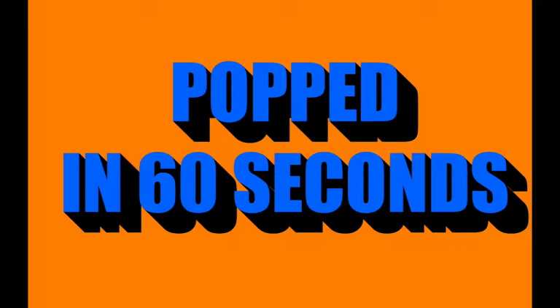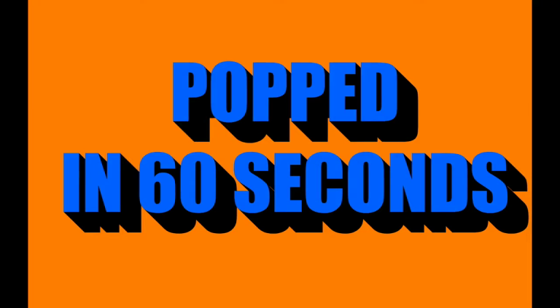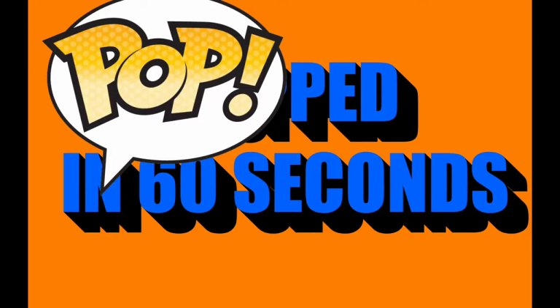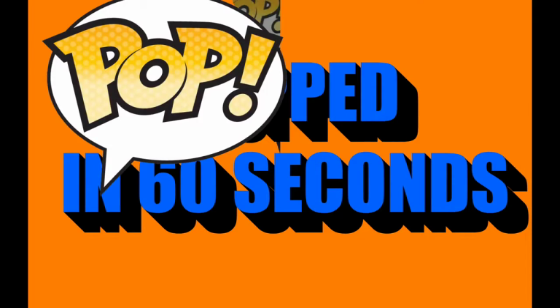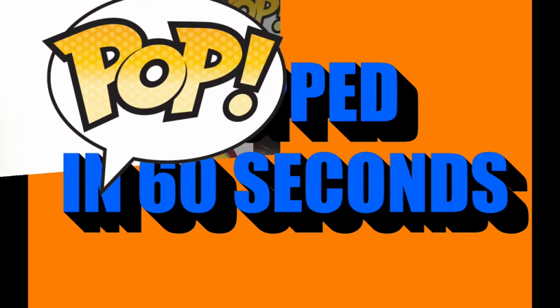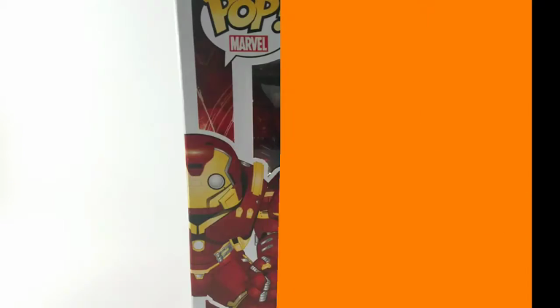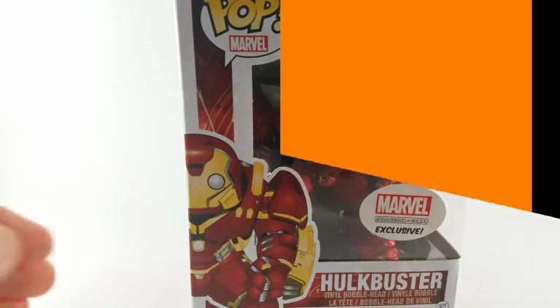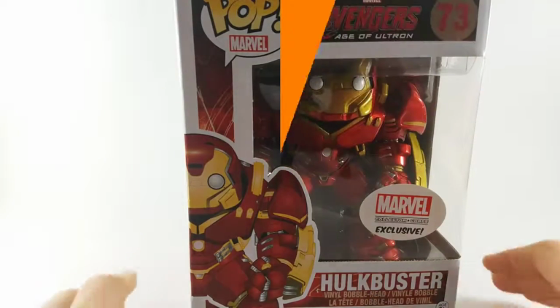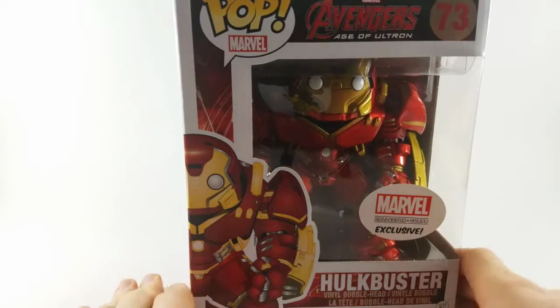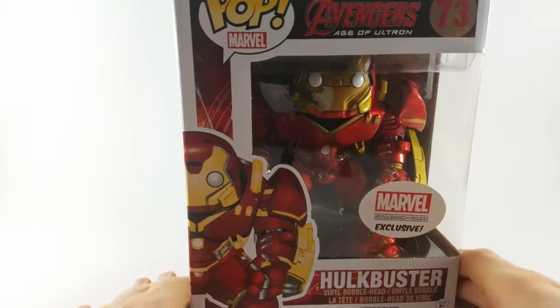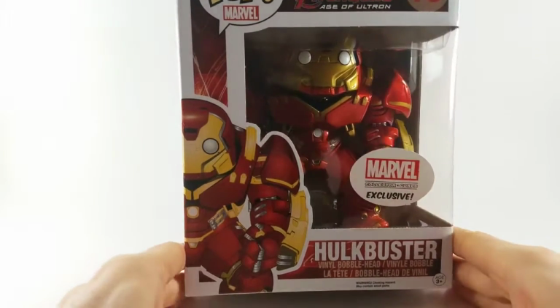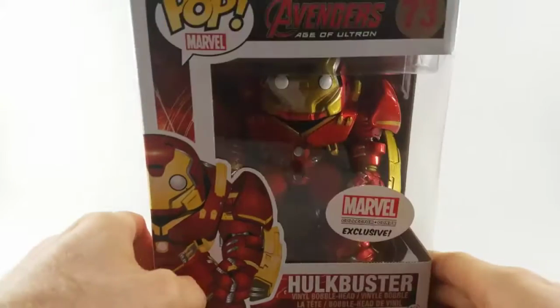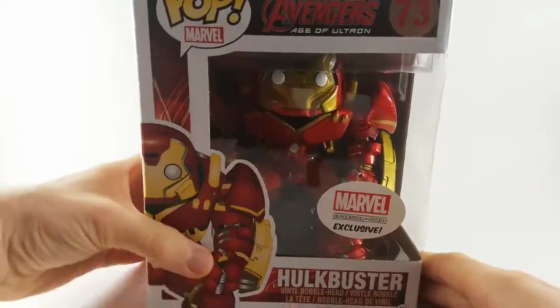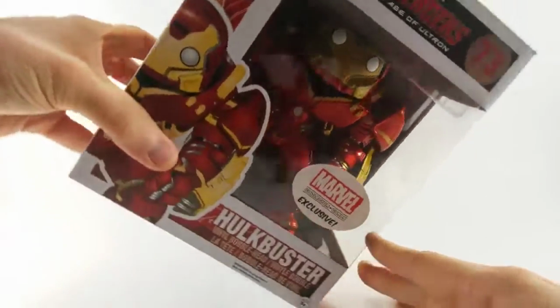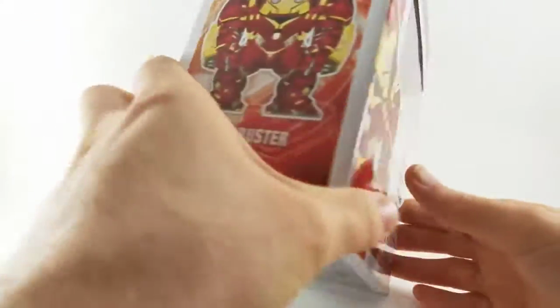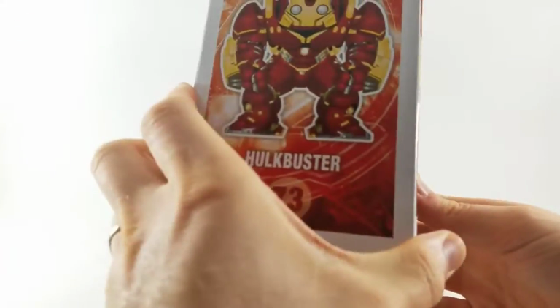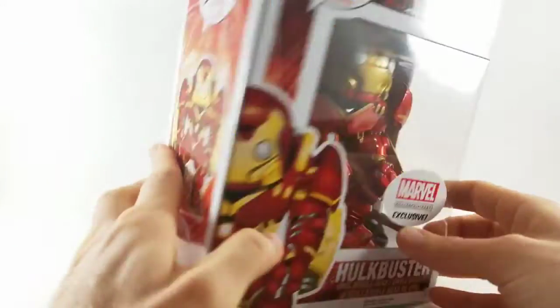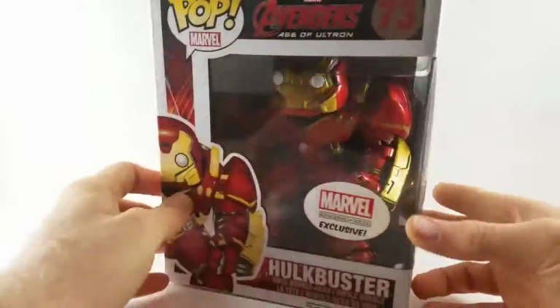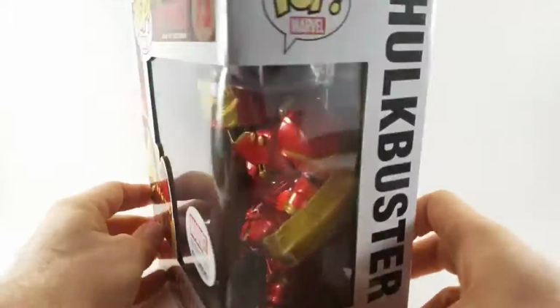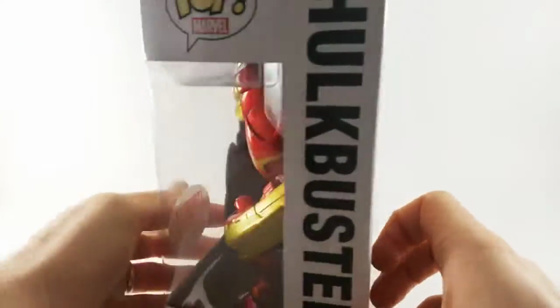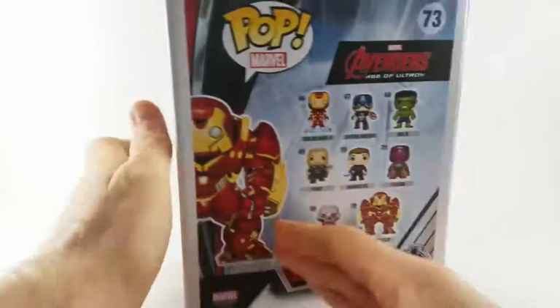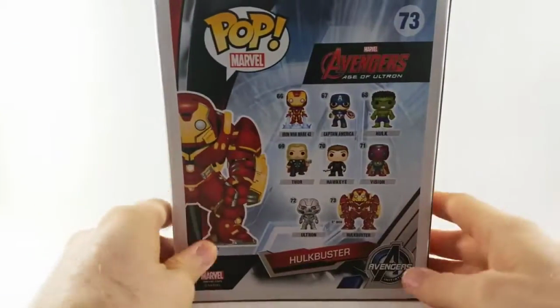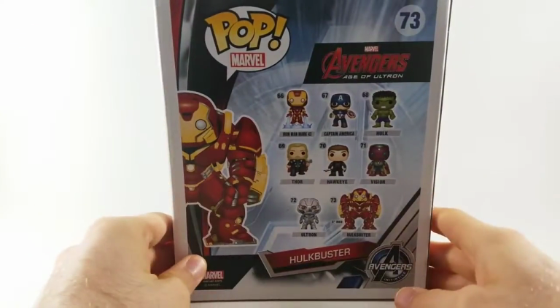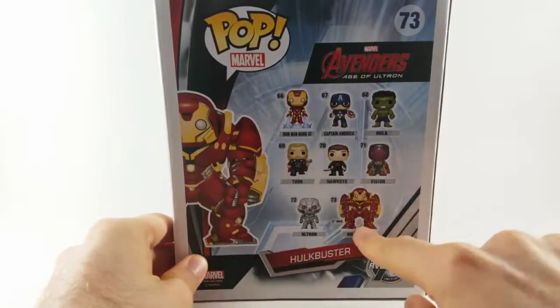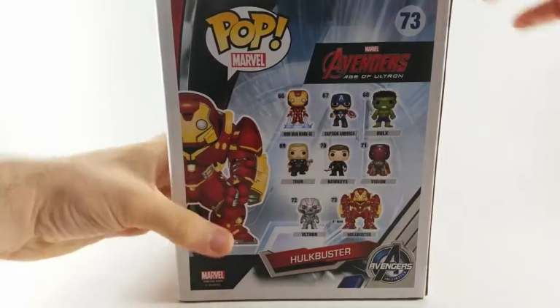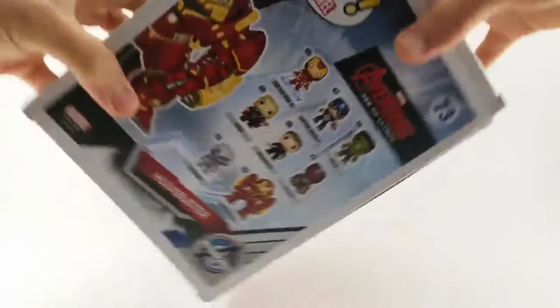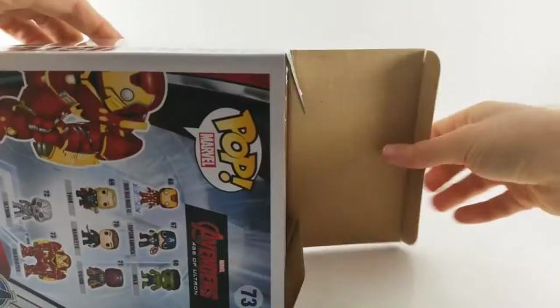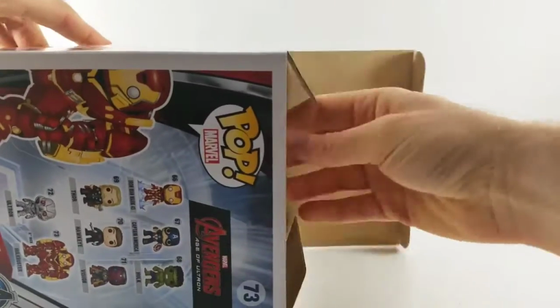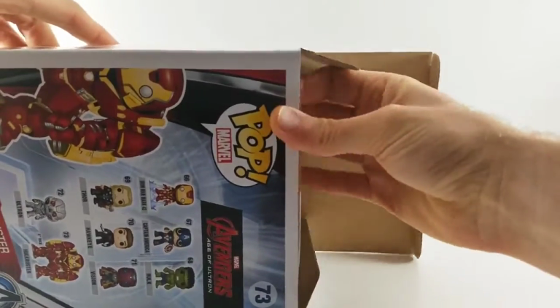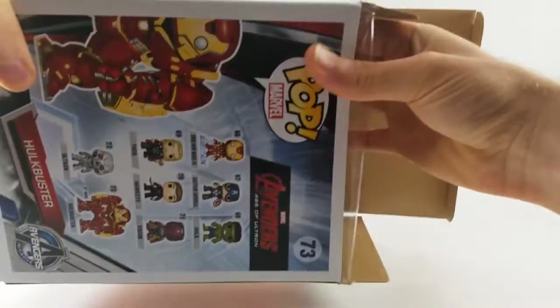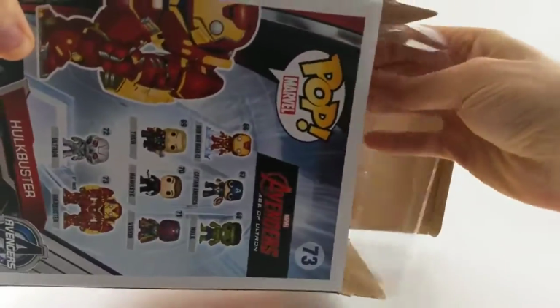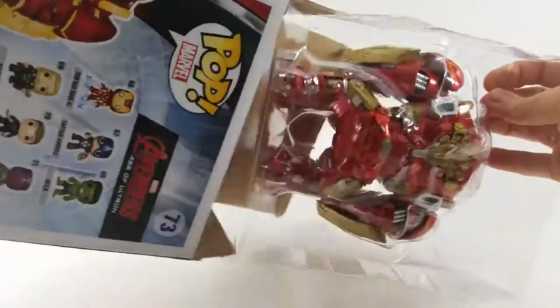This is Popped in 60 seconds. The Hulkbuster debuted in 1994 against who else? The Hulk. This giant monster robot is owned by Tony Stark and he operates it within yet another Iron Man suit.